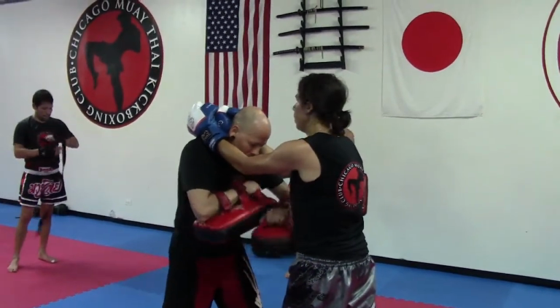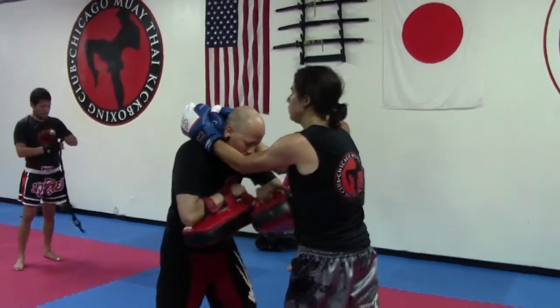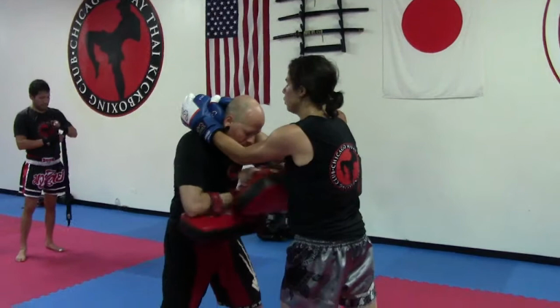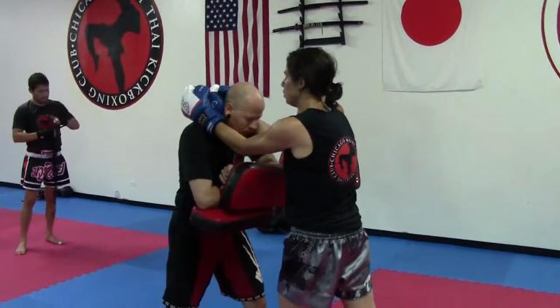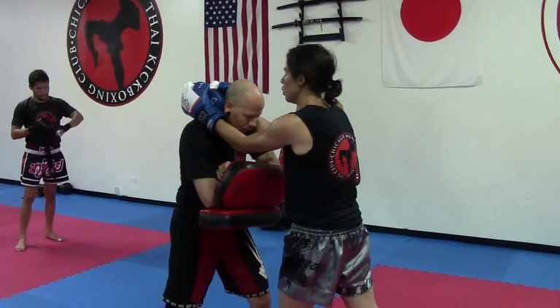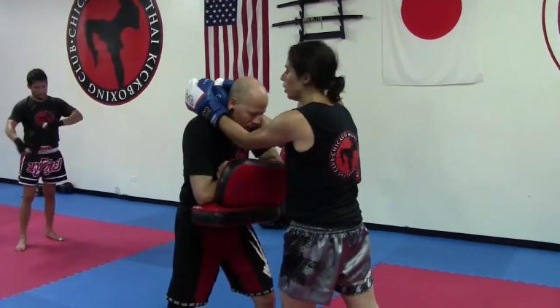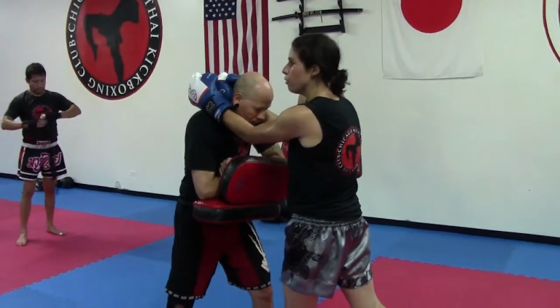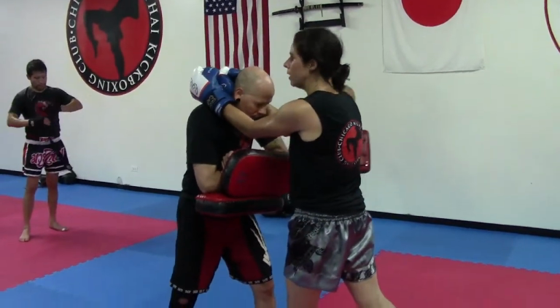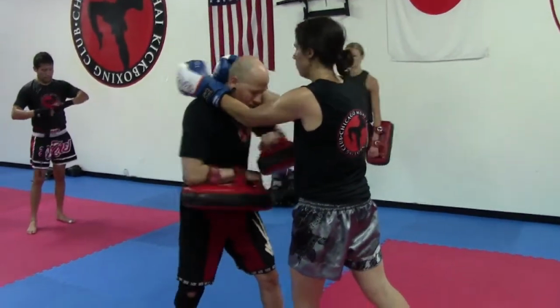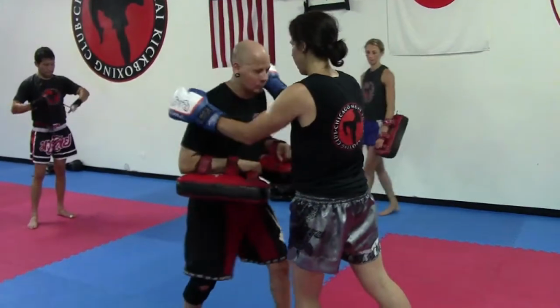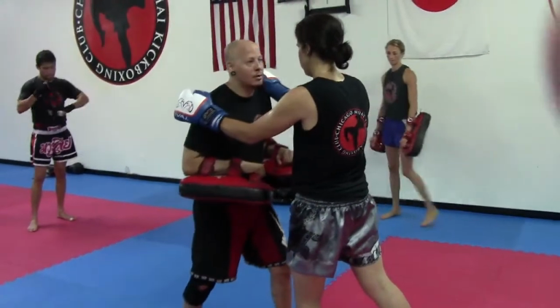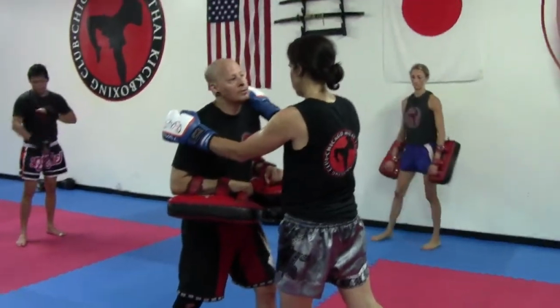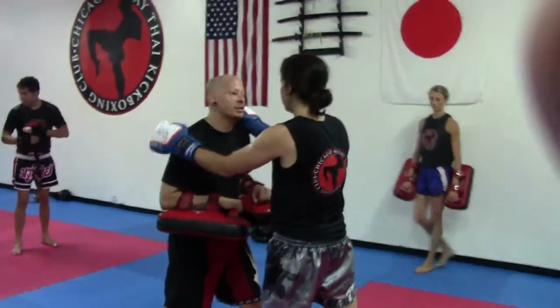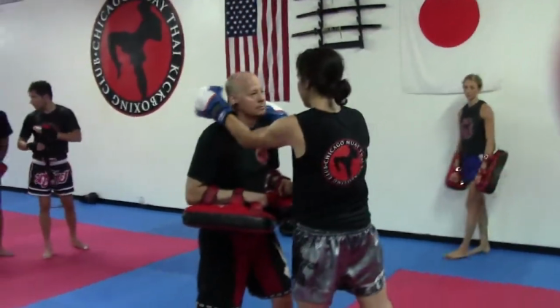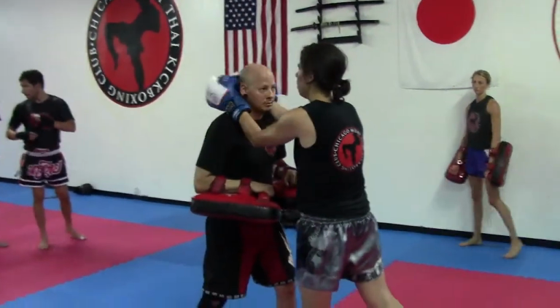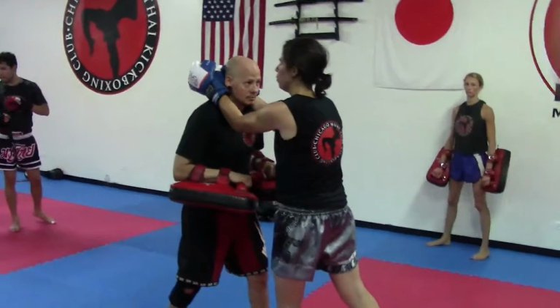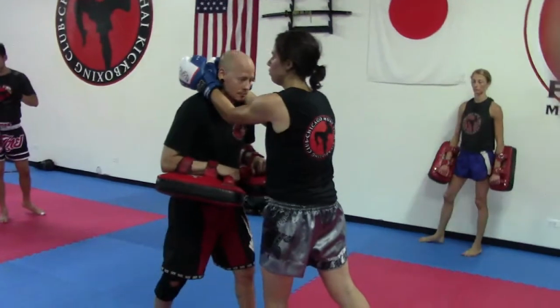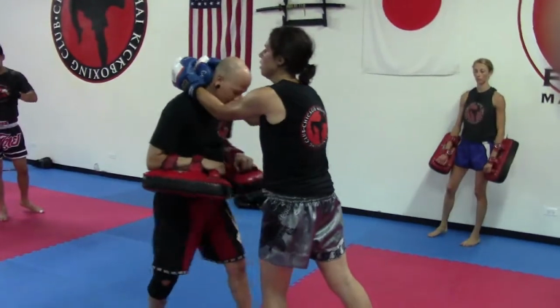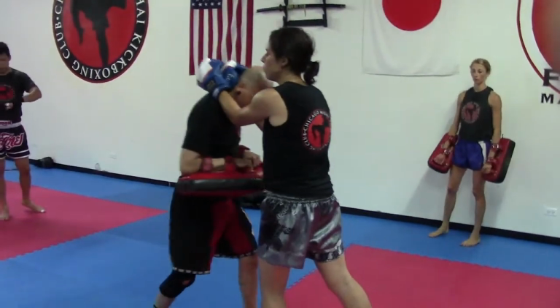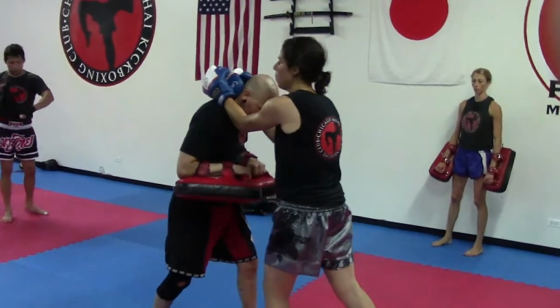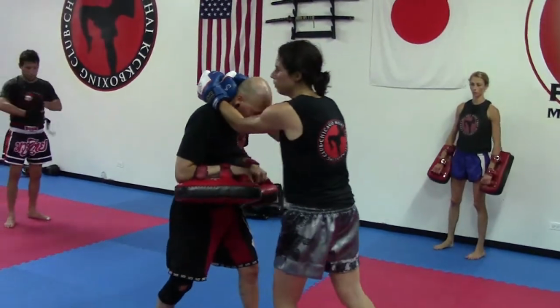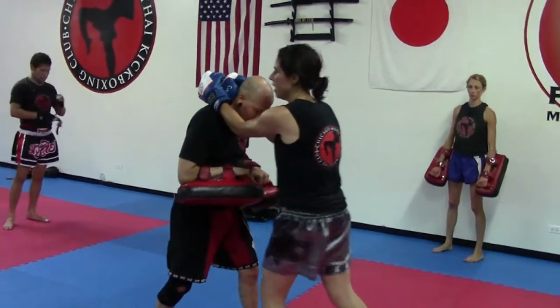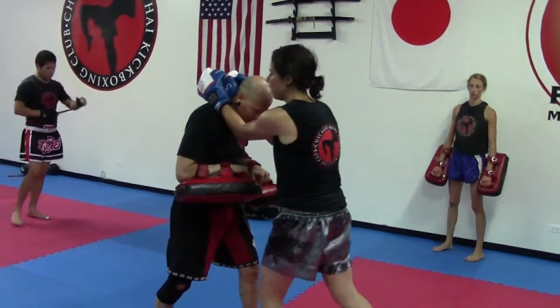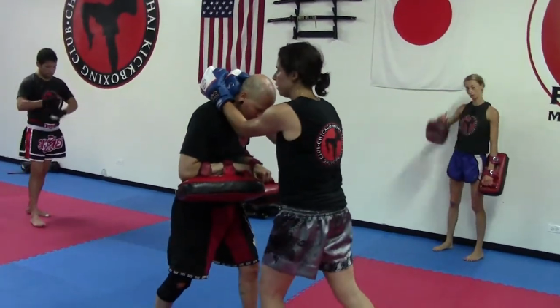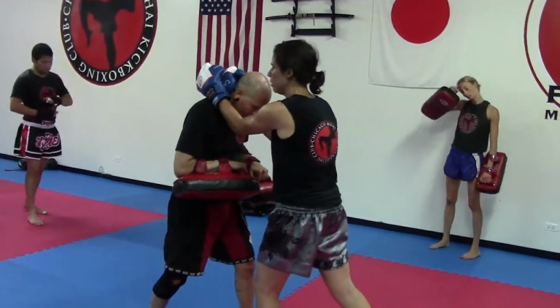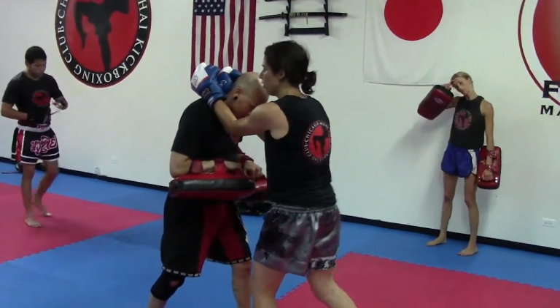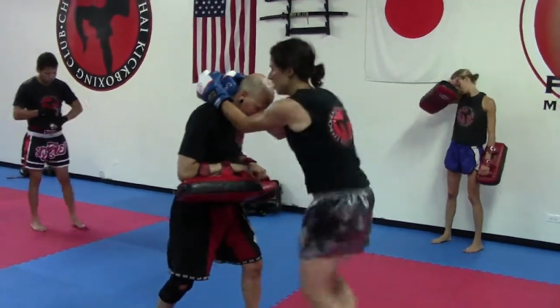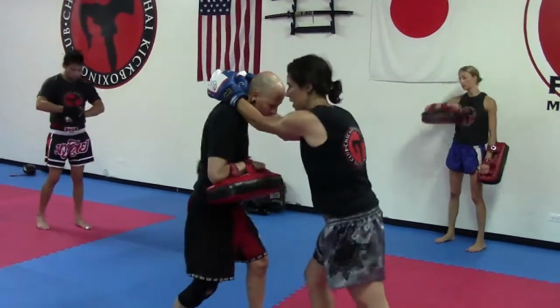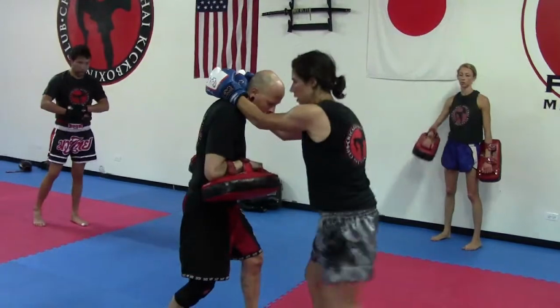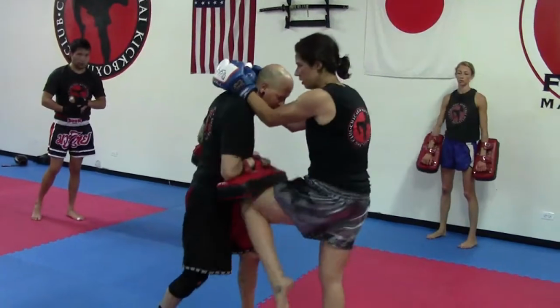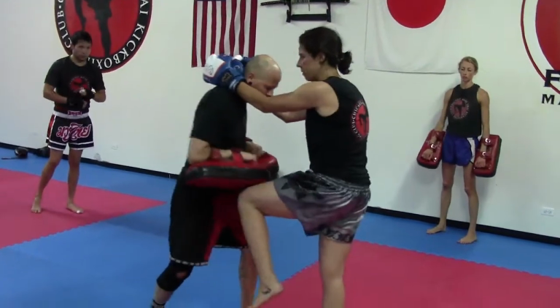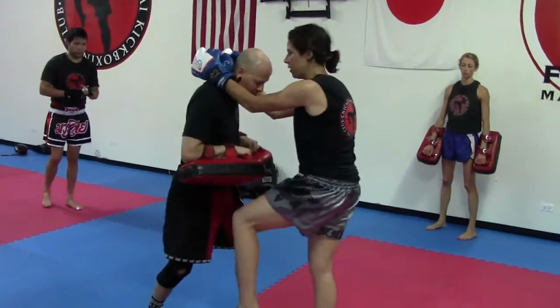What I want you guys to do — you're going to do a switch. We're going to go left knee, right knee, left elbow, right elbow. So we're going to start with your switch knee, your left knee.